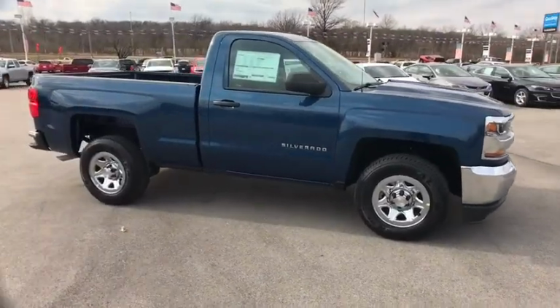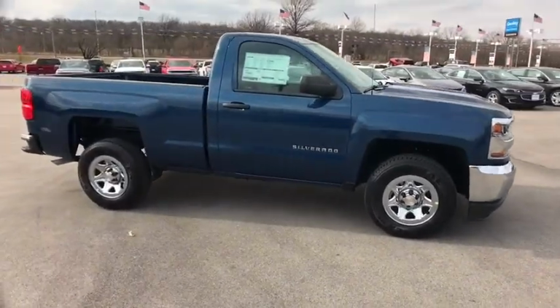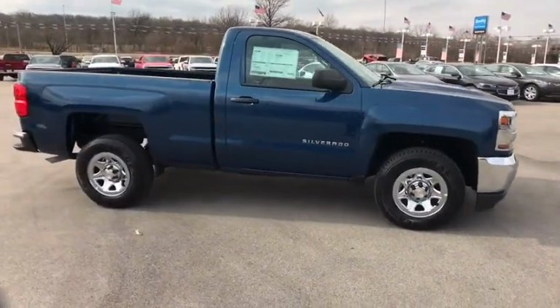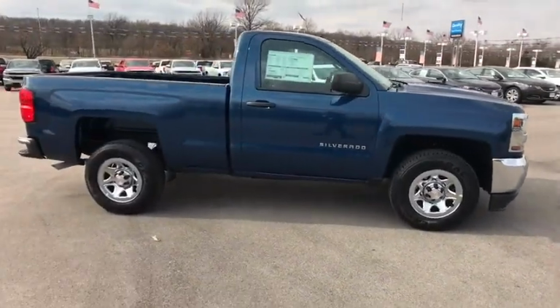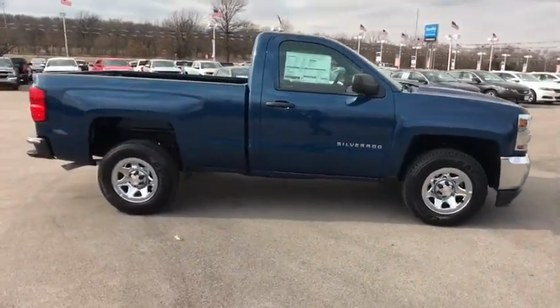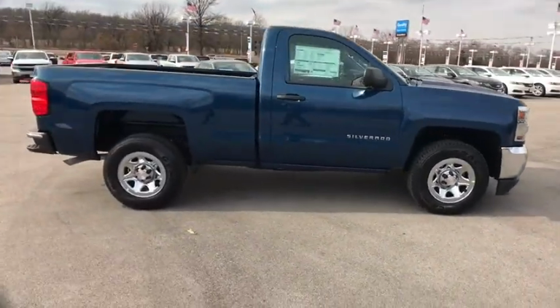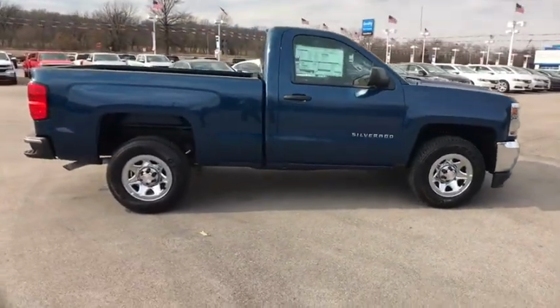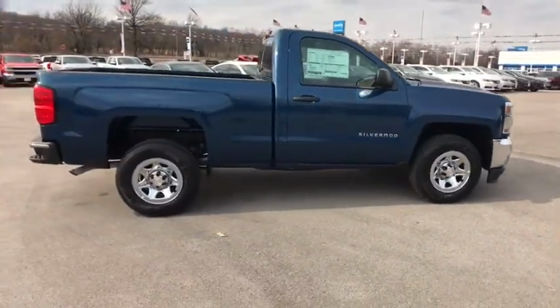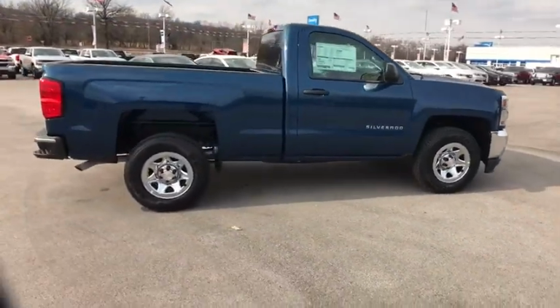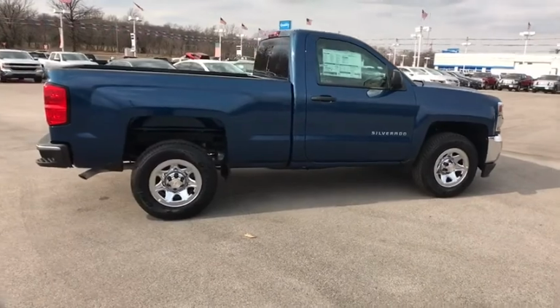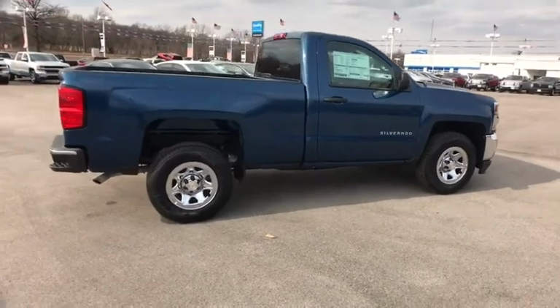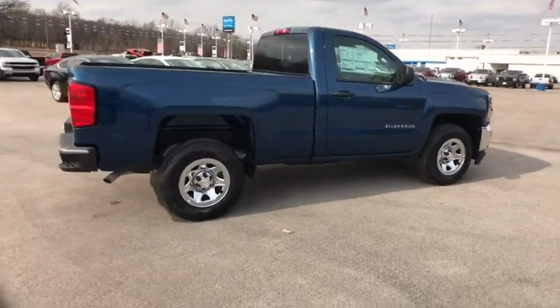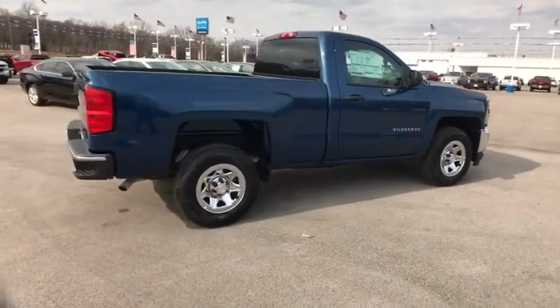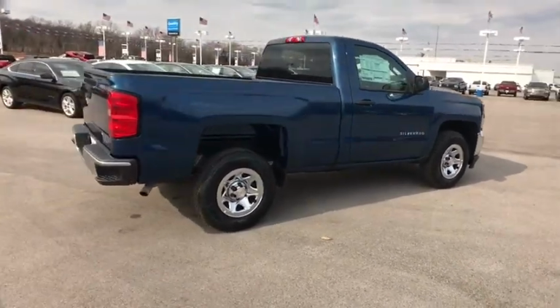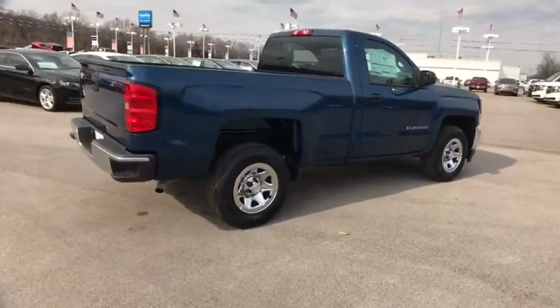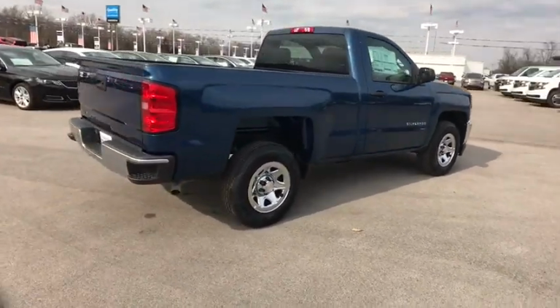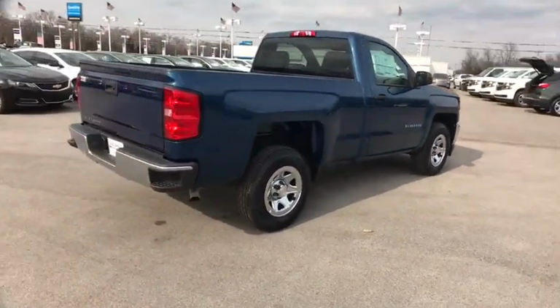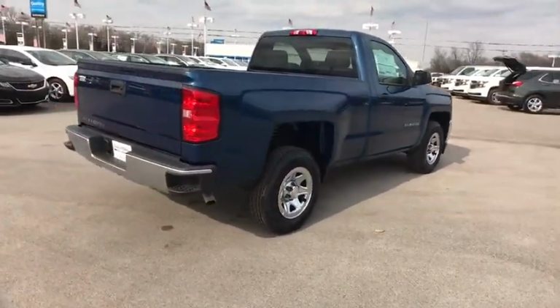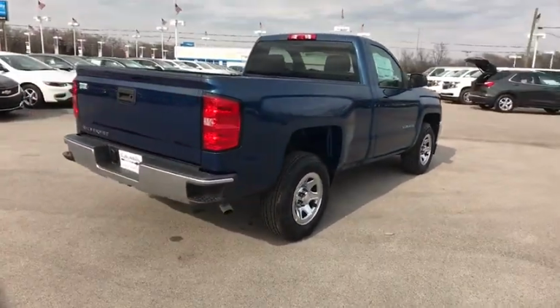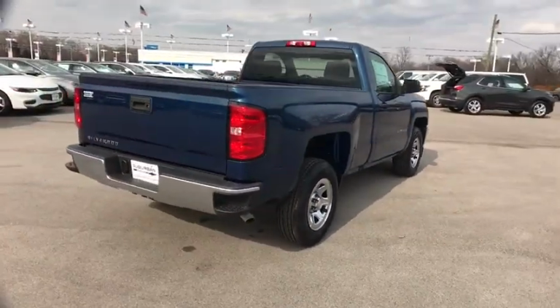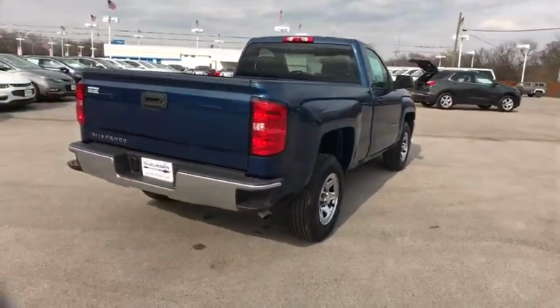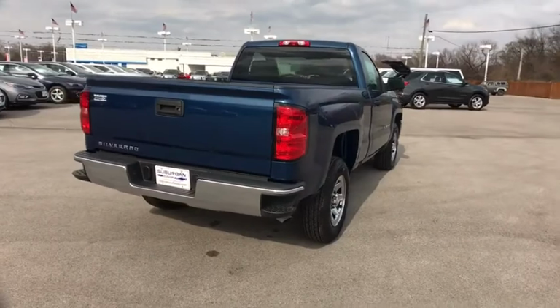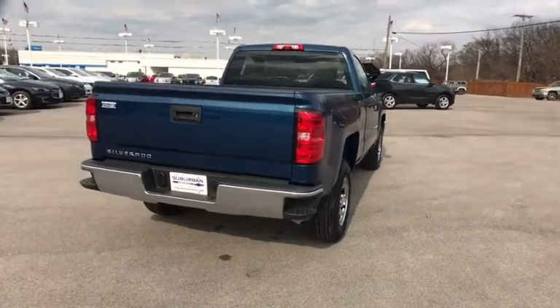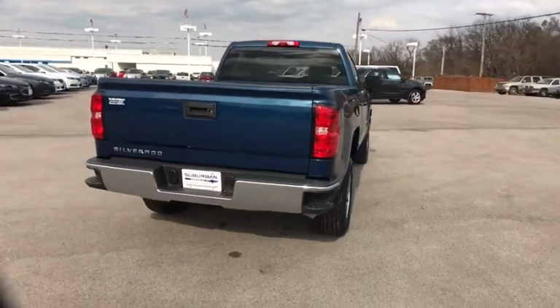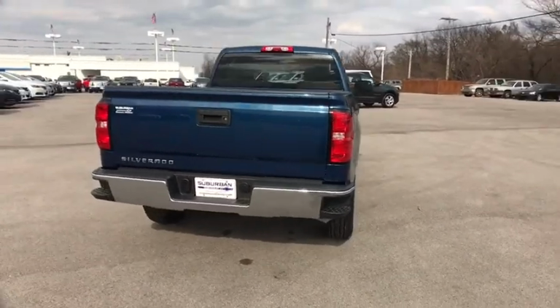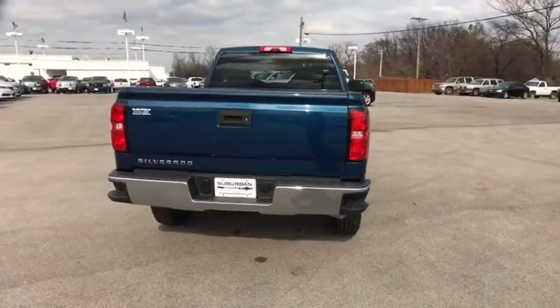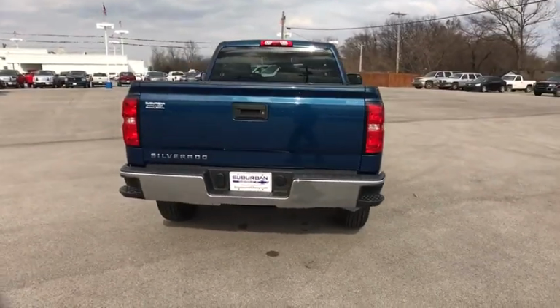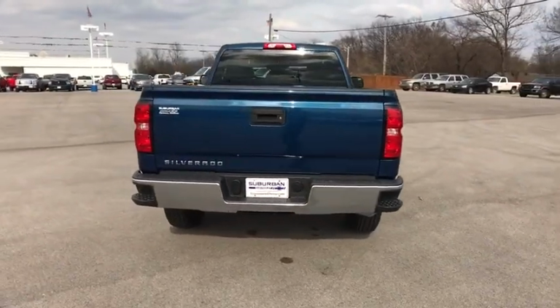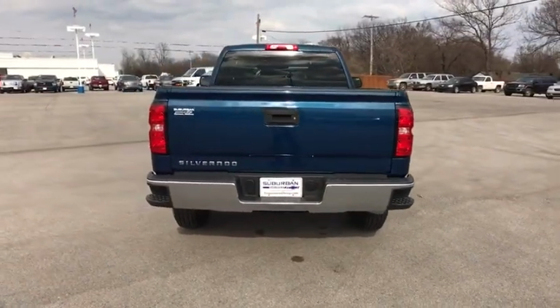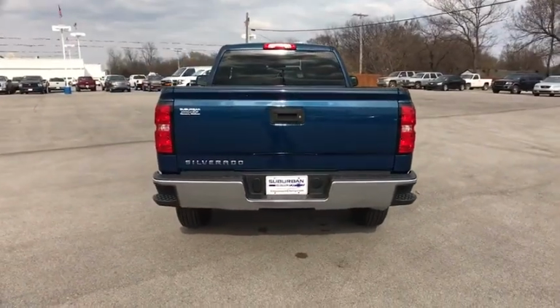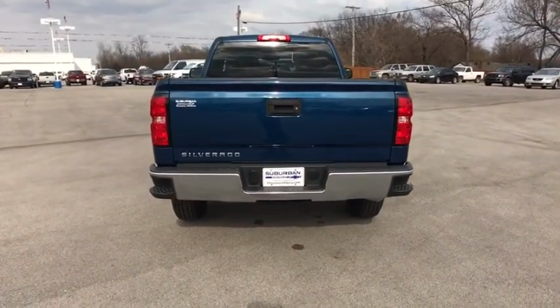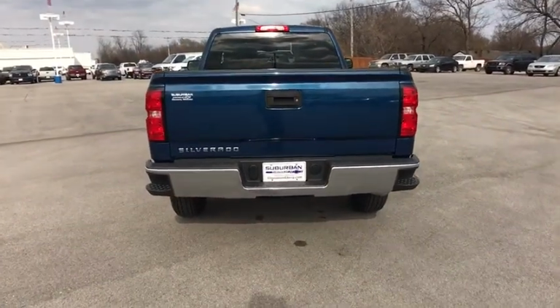Here are some of this vehicle's great options: stability control, traction control, keyless entry, backup camera, anti-lock braking system, Bluetooth, adjustable steering wheel, power steering, cruise control, four-wheel disc brakes.